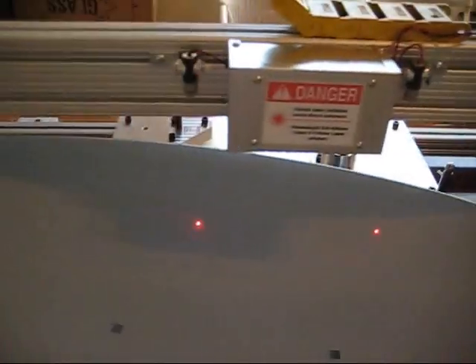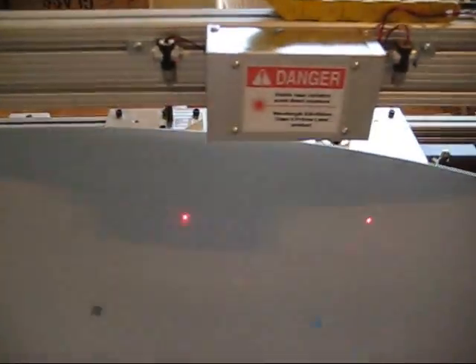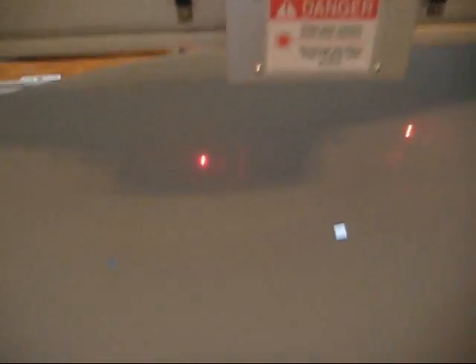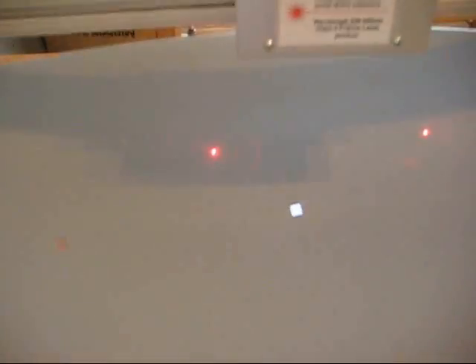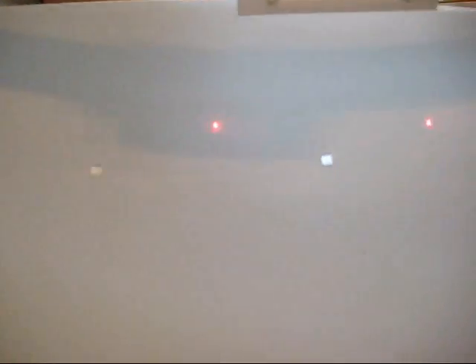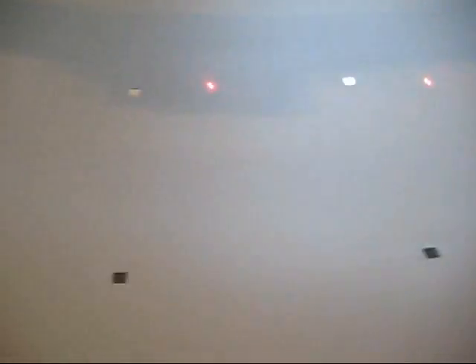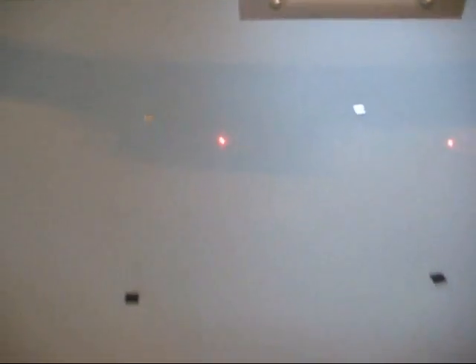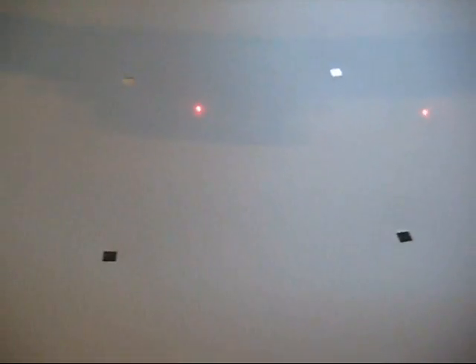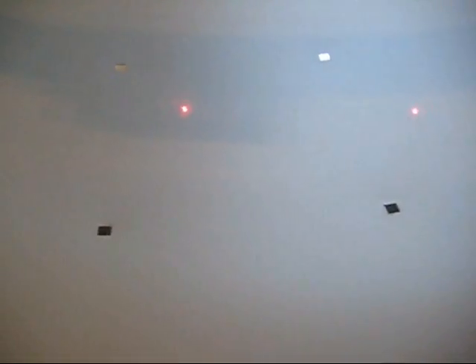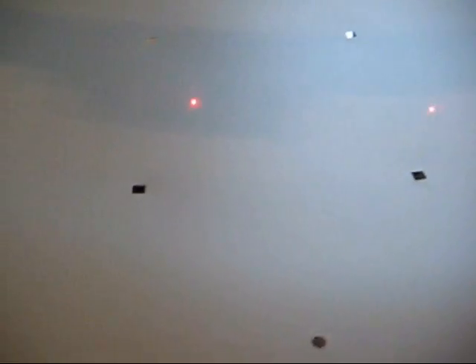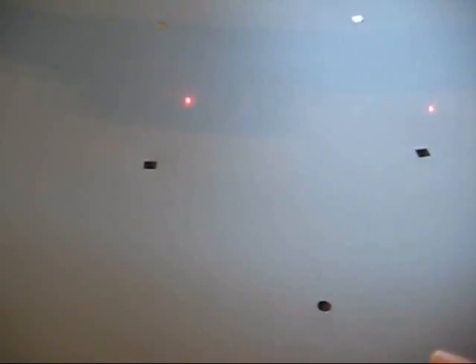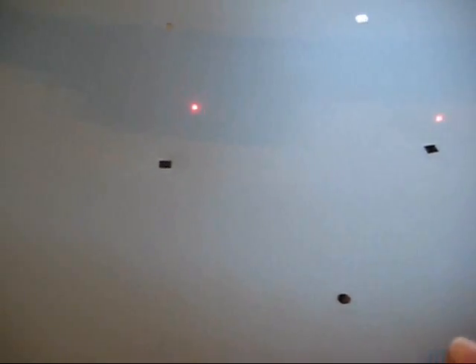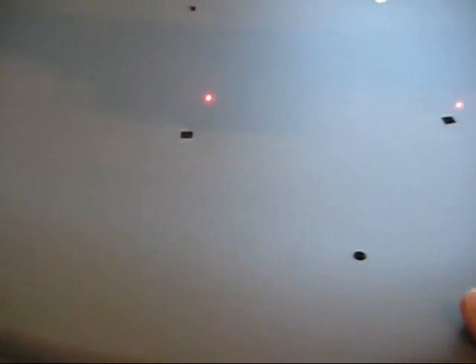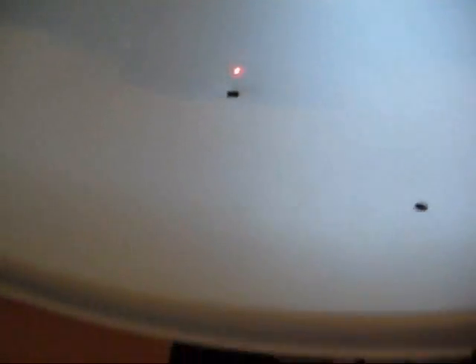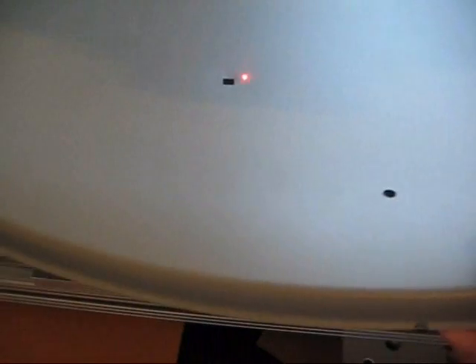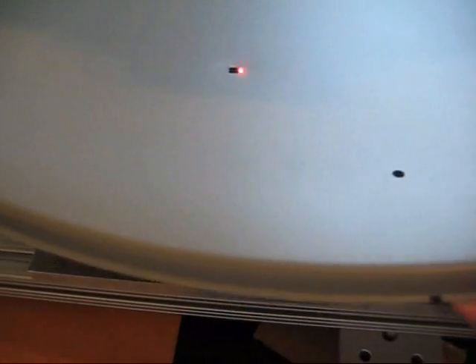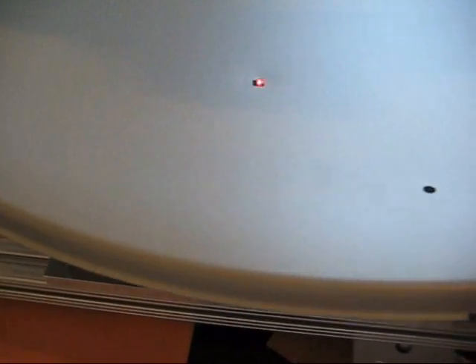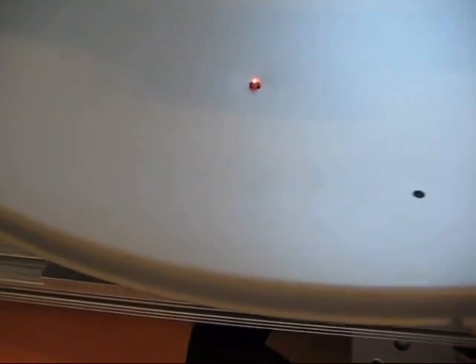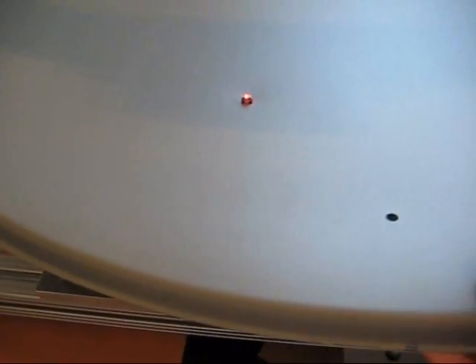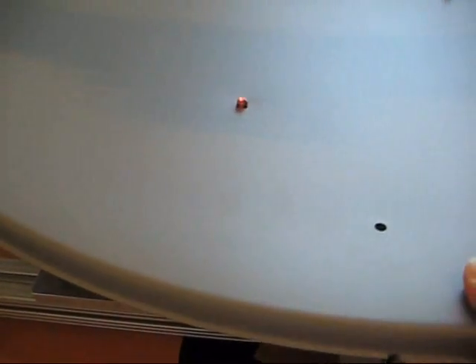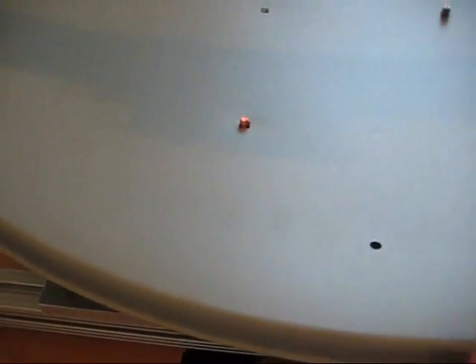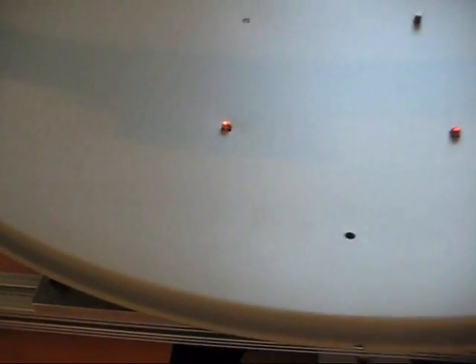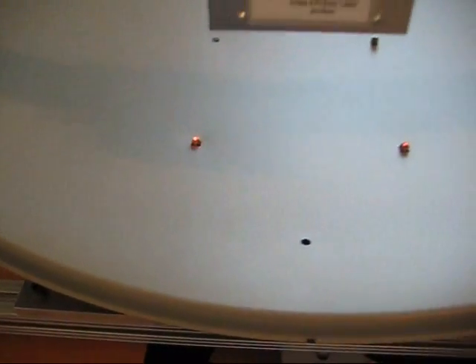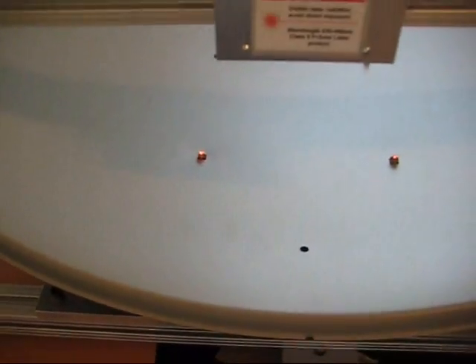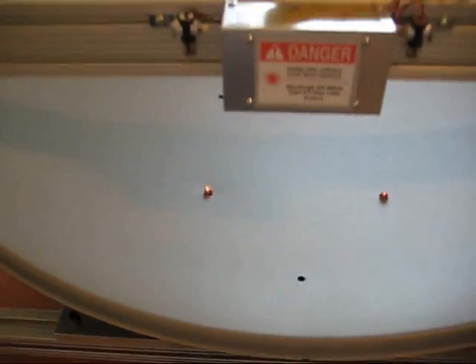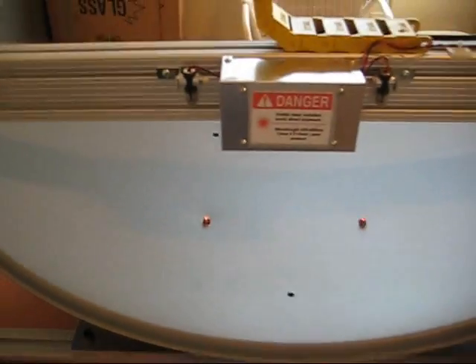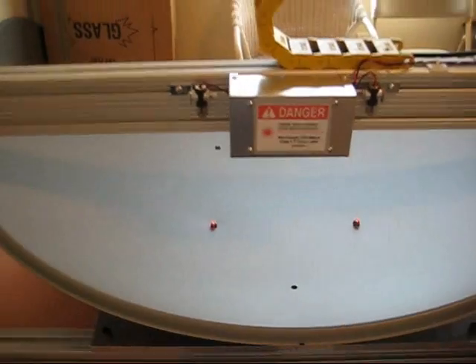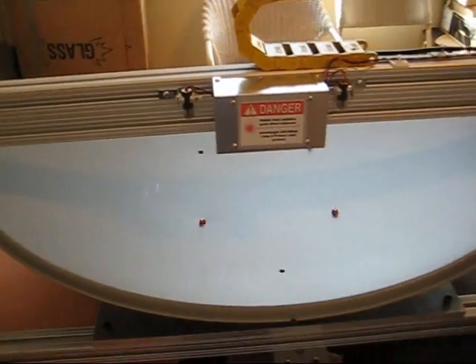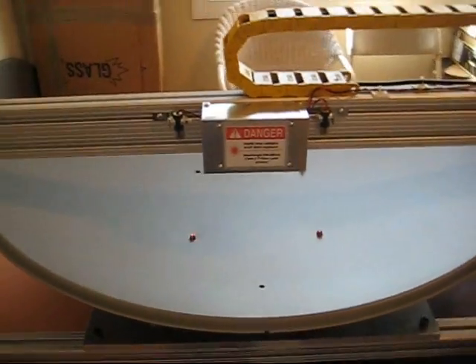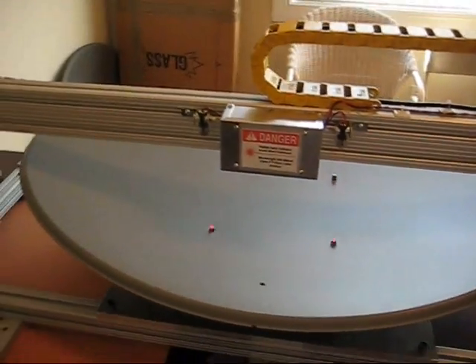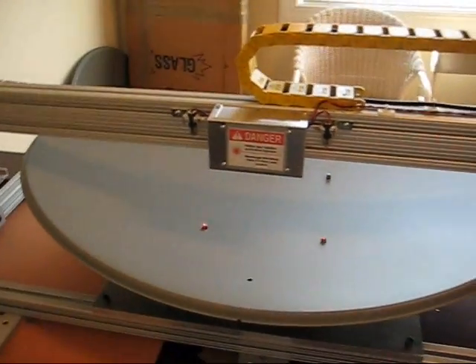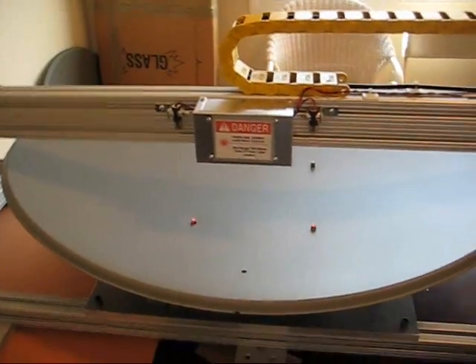You can see the laser dots. All I have to do is position them so that they fall over the hole, and now the dish goes in perfectly. And we're all set up to do the test.